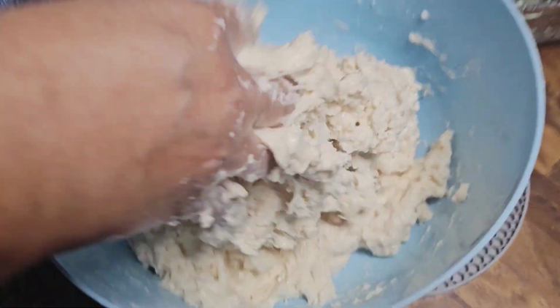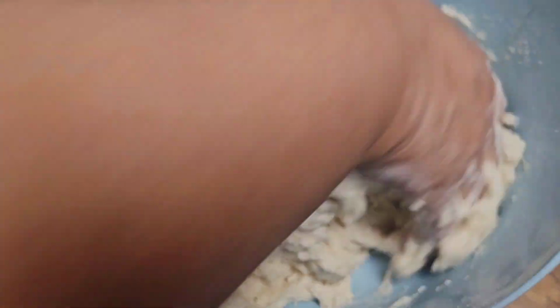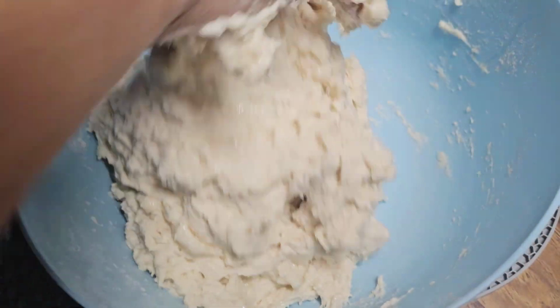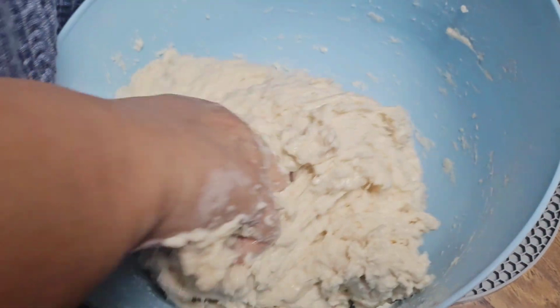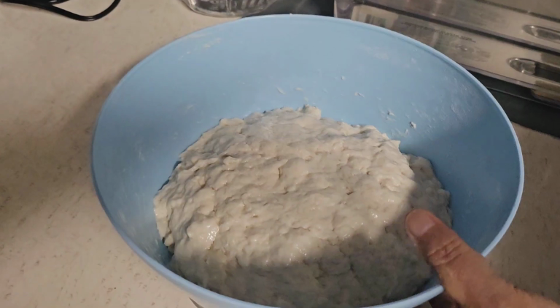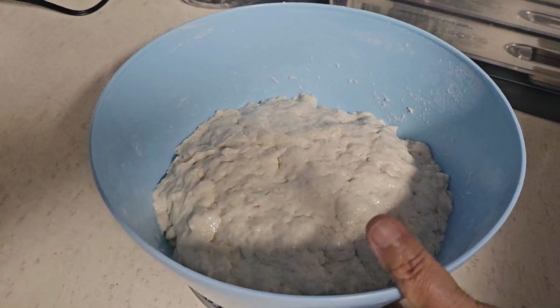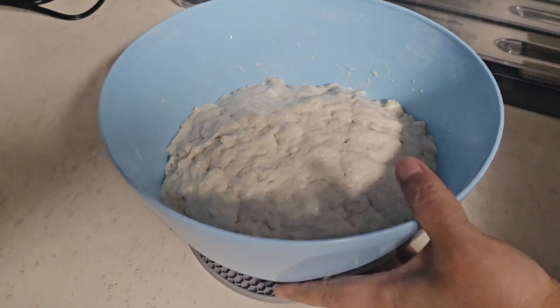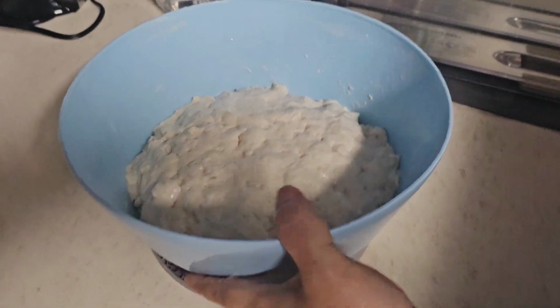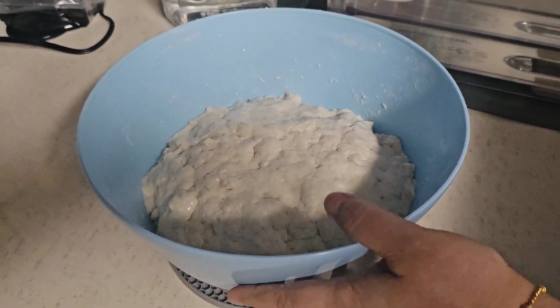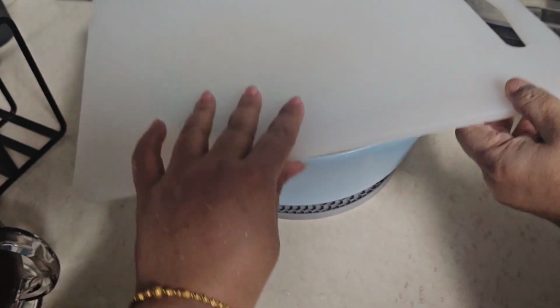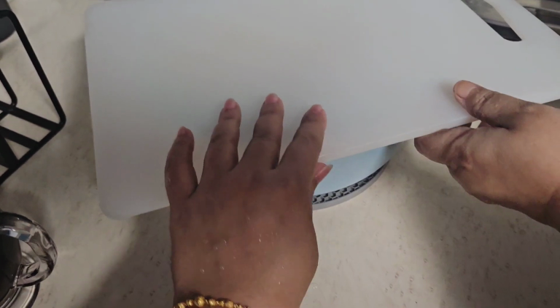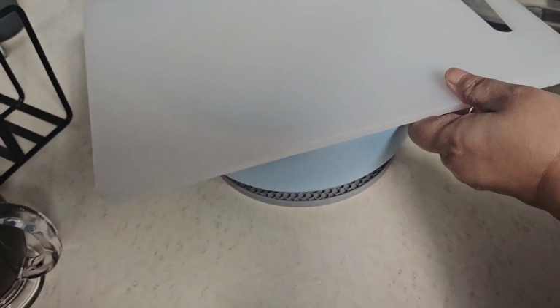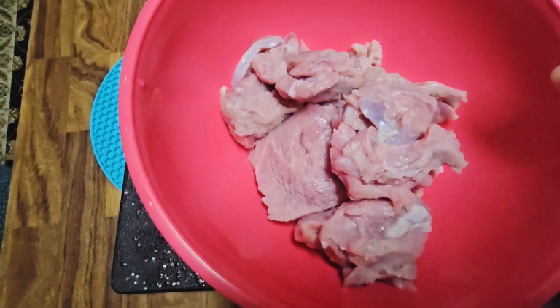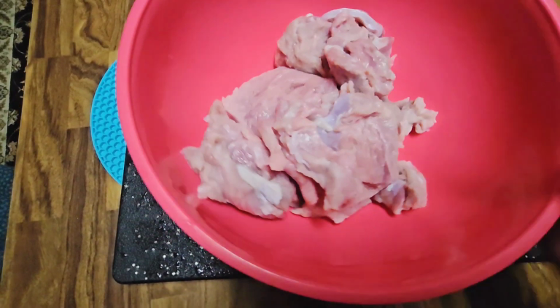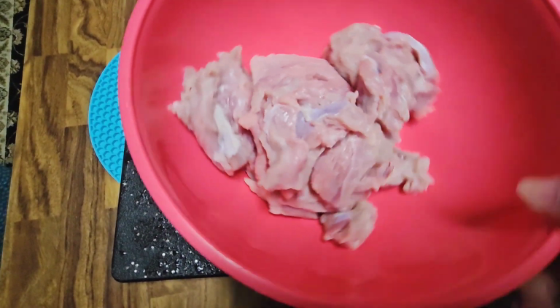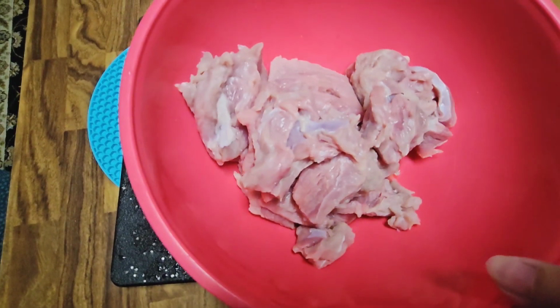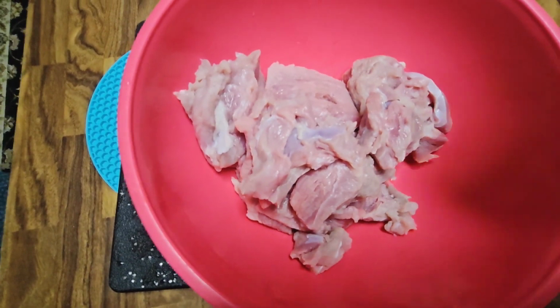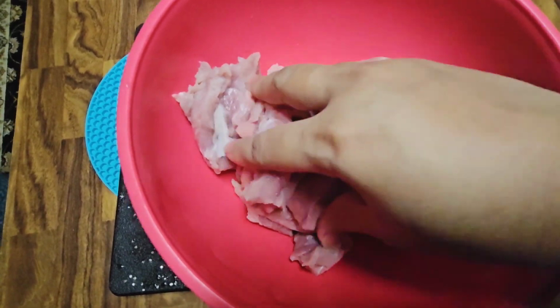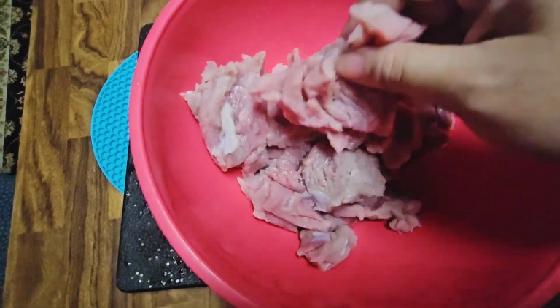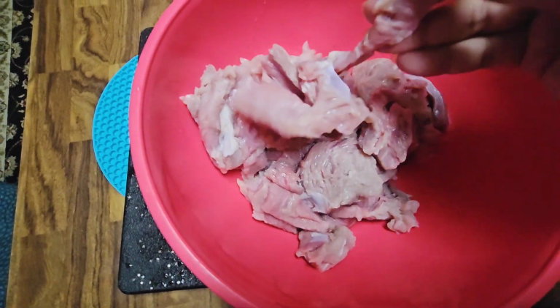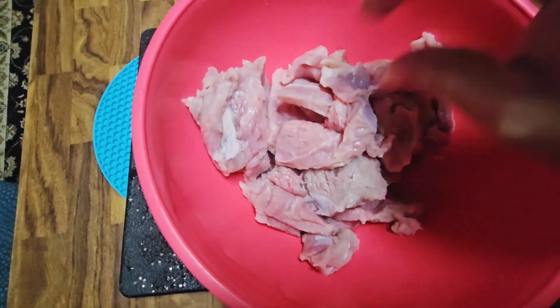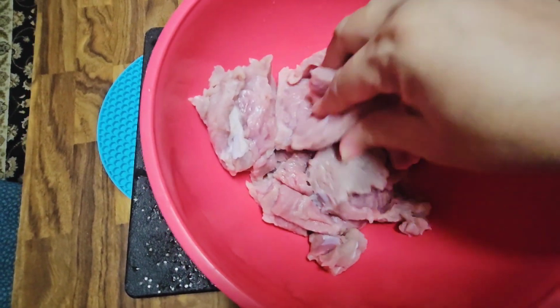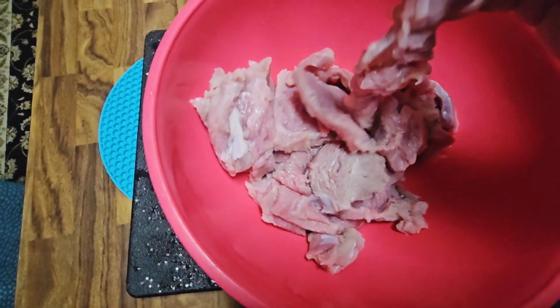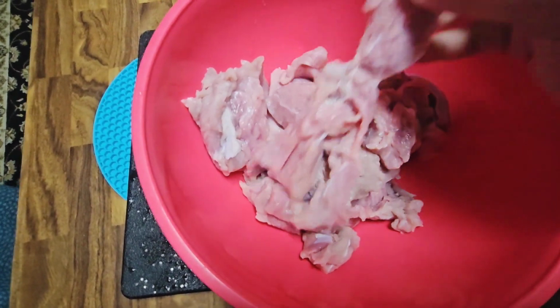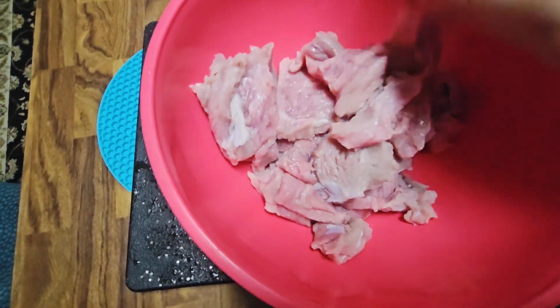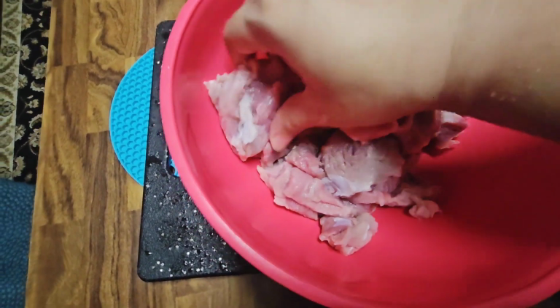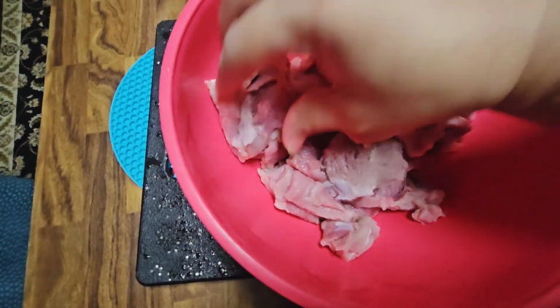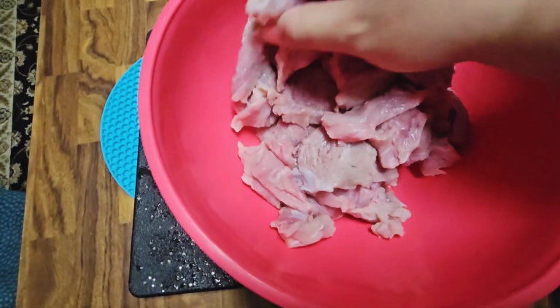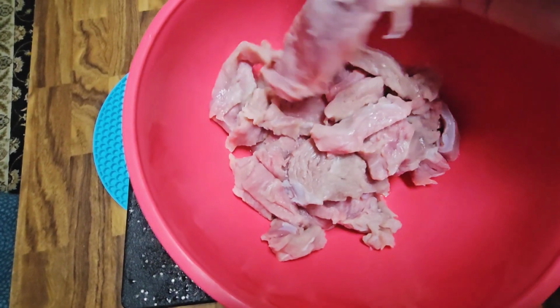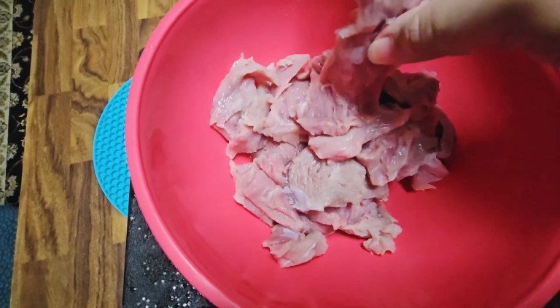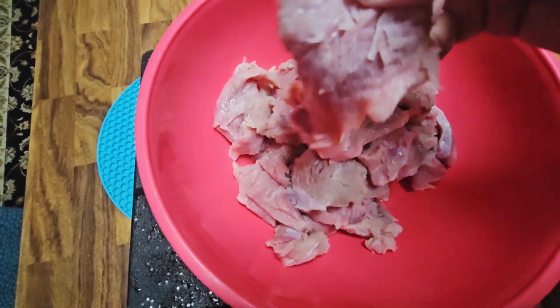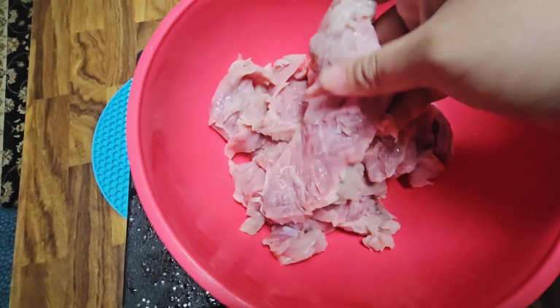Then she added some cooking oil — we use olive oil — and the dough is ready. We set it aside for at least 45 minutes. Here I took some boneless beef, about two pounds, washed it very well with warm water and vinegar, then we sliced it thin.